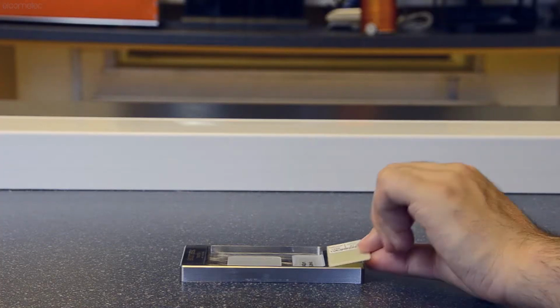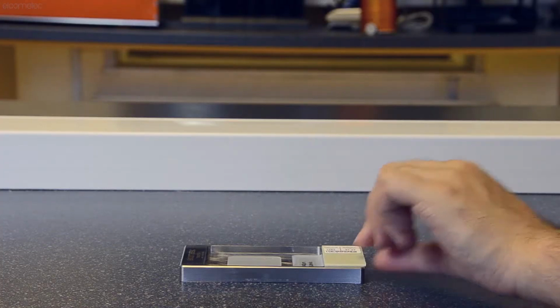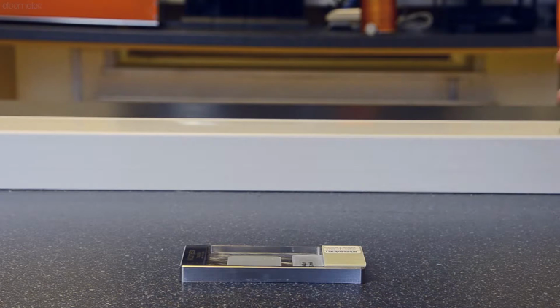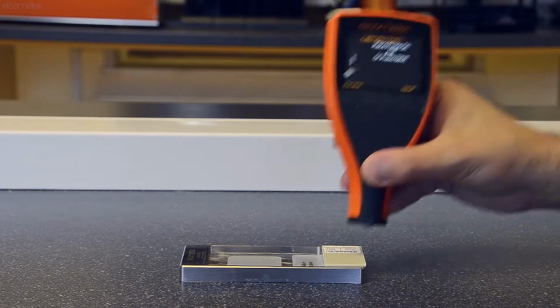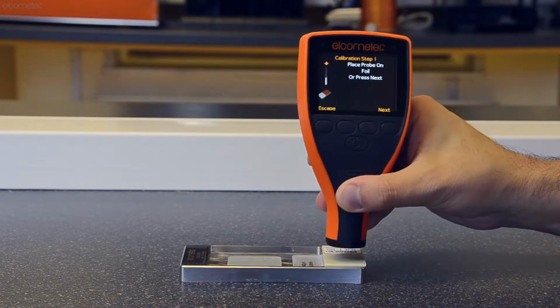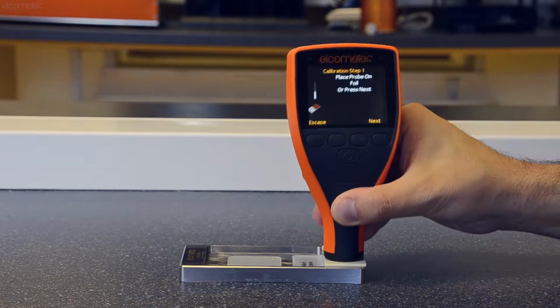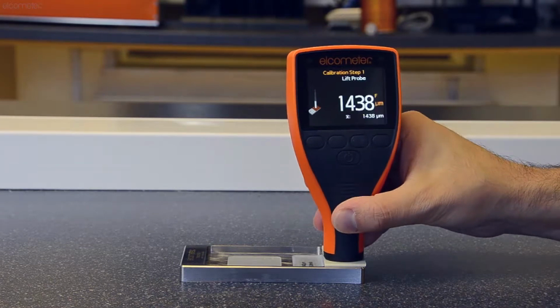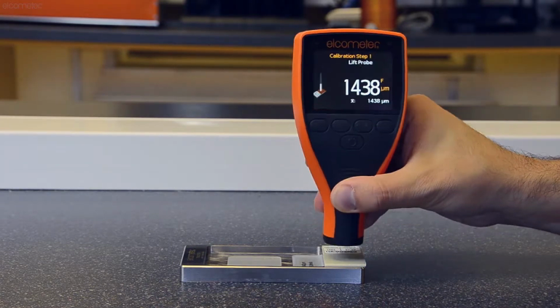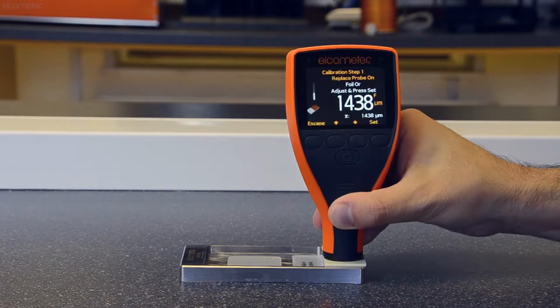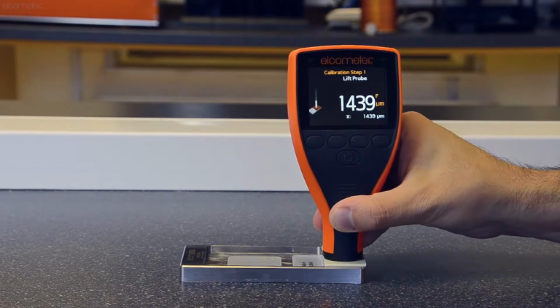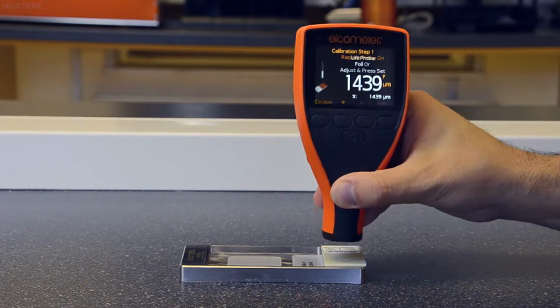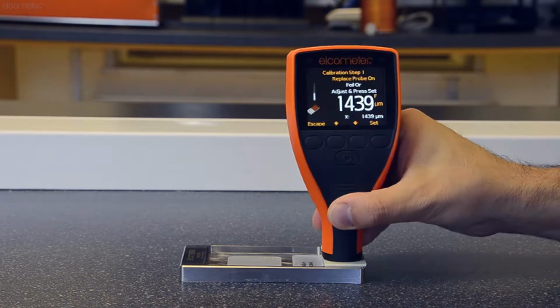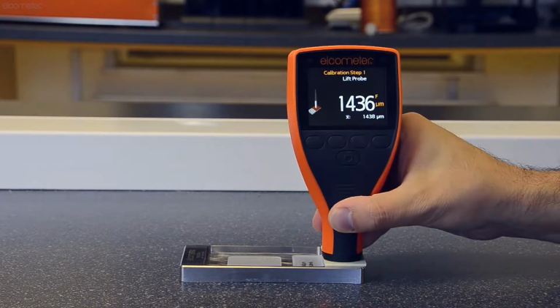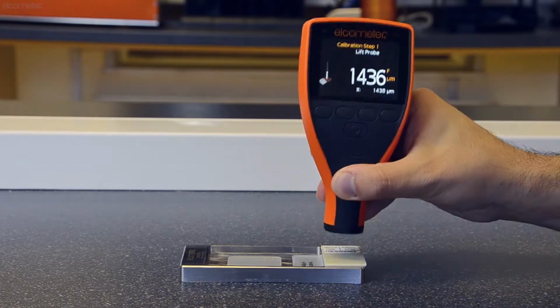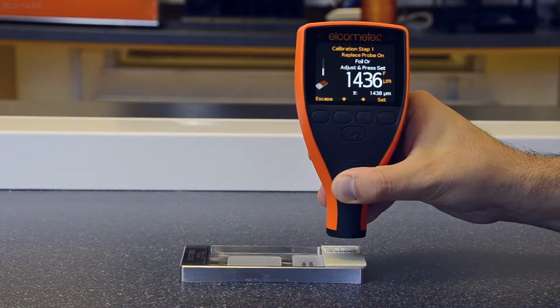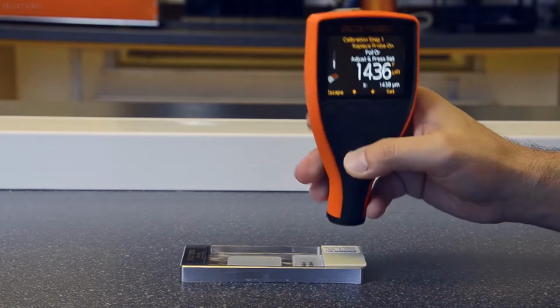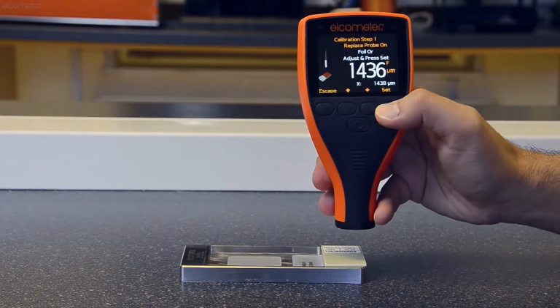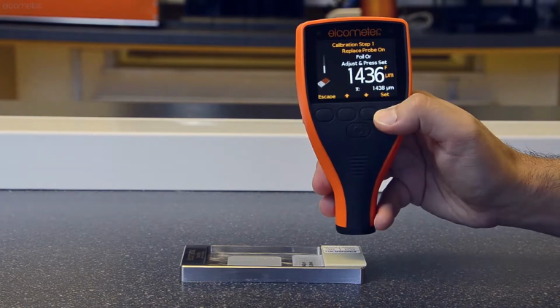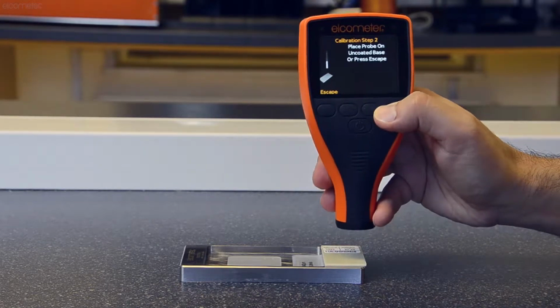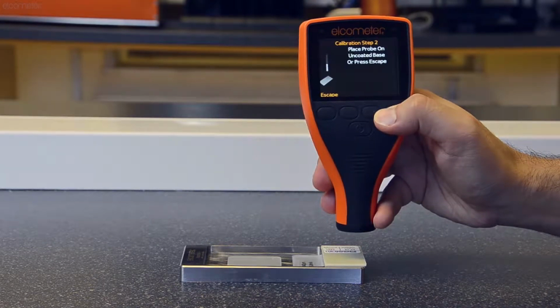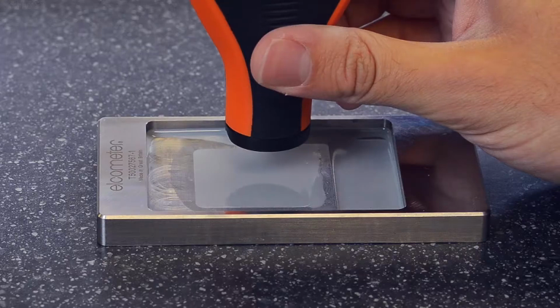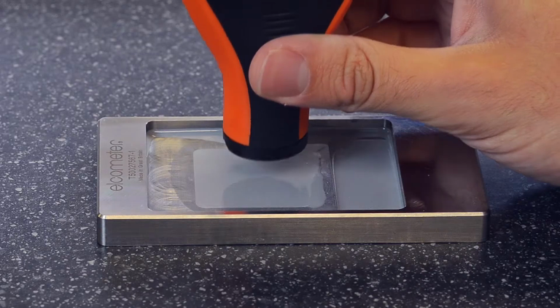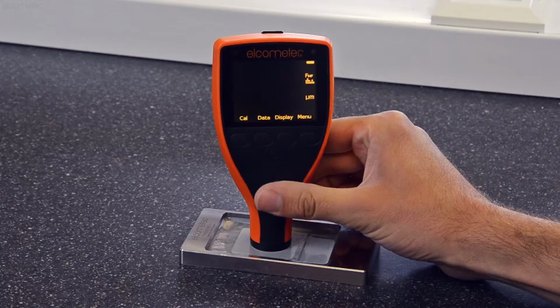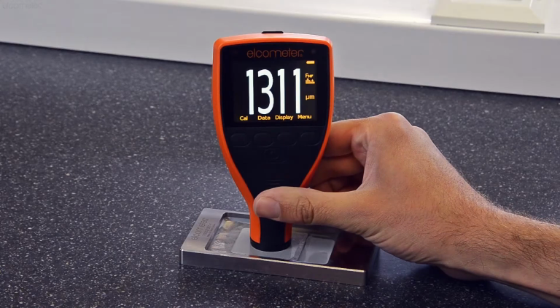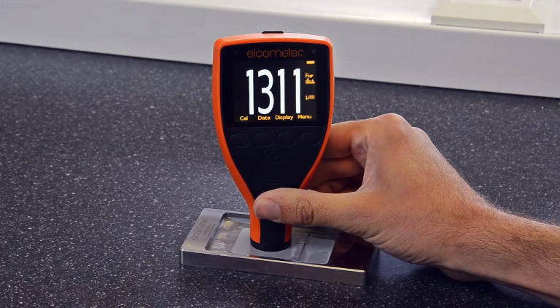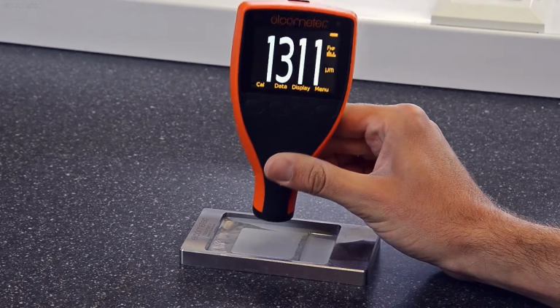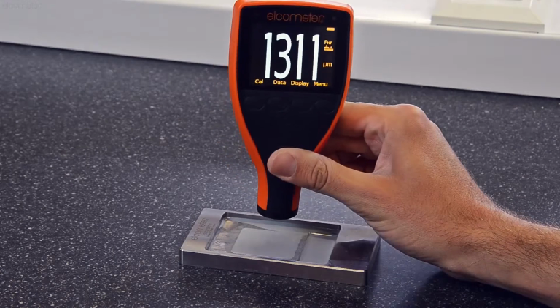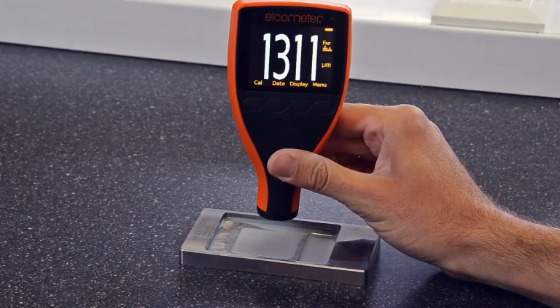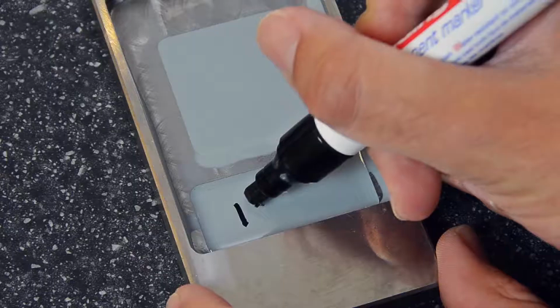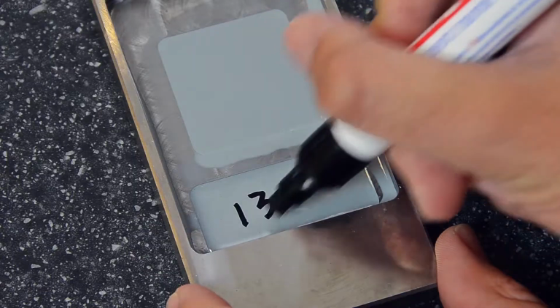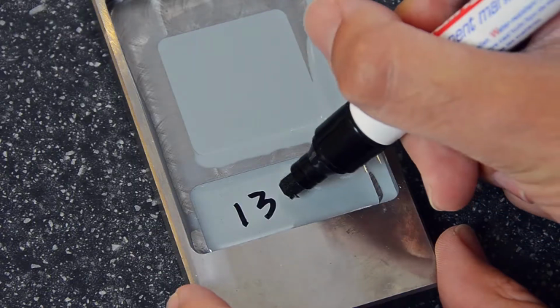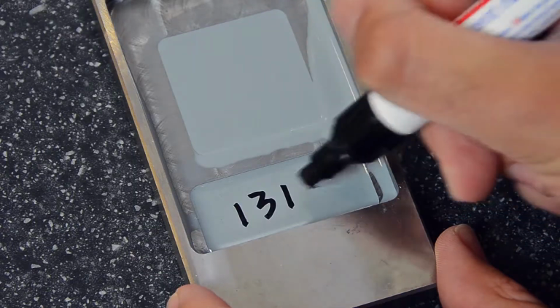Once the coating is fully cured, take a Ferrous Coating Thickness Gauge which has been calibrated using a foil or shim on the Elcometer CCM, then measure and record the dry film thickness at the centre of the coating in the sample chamber.